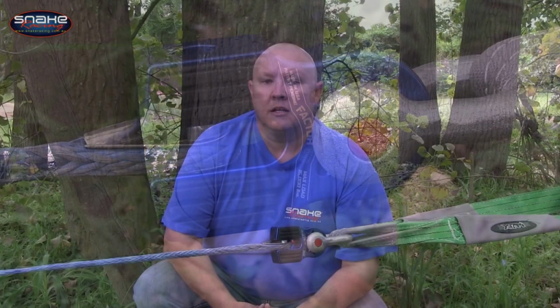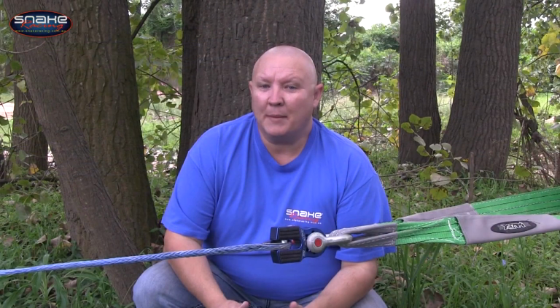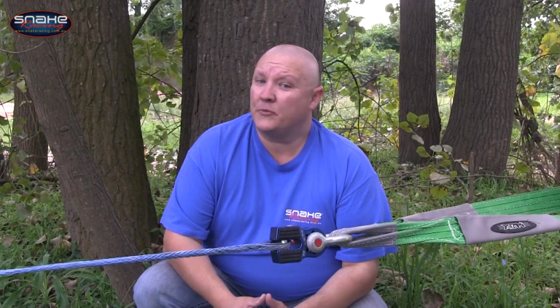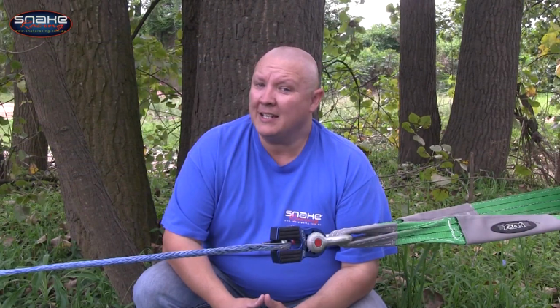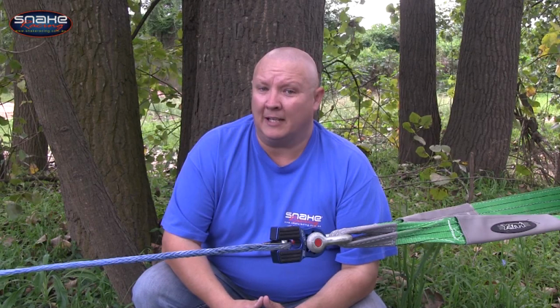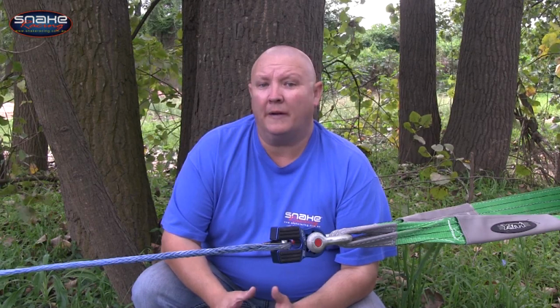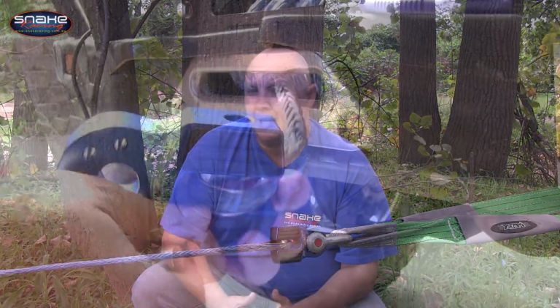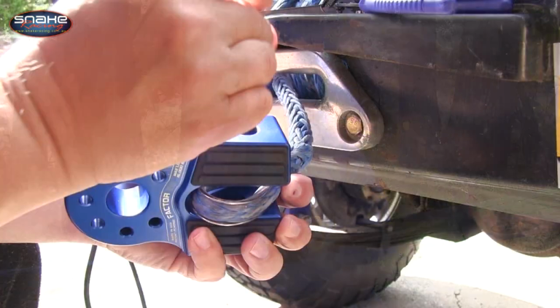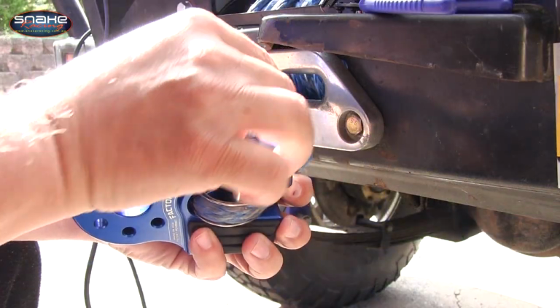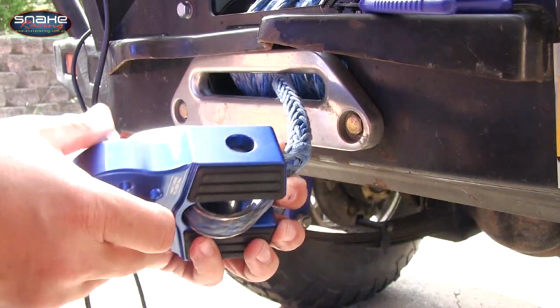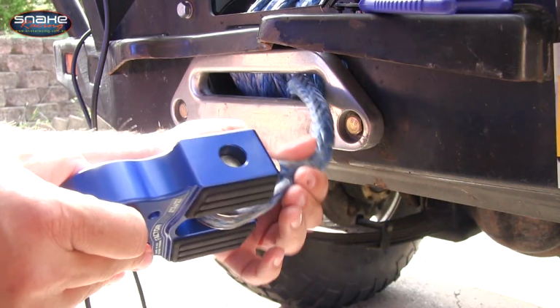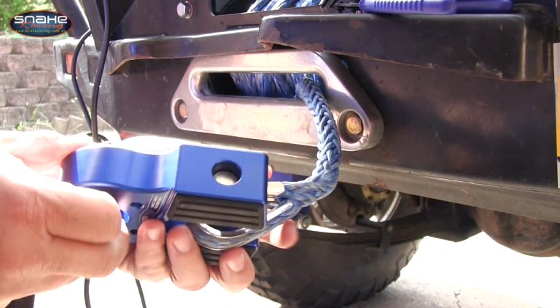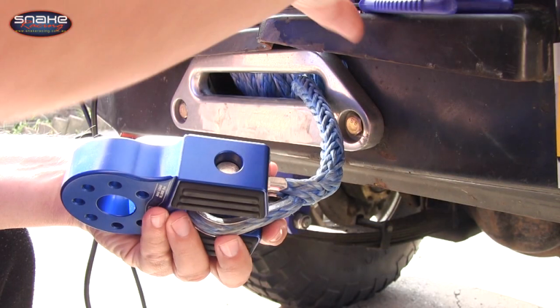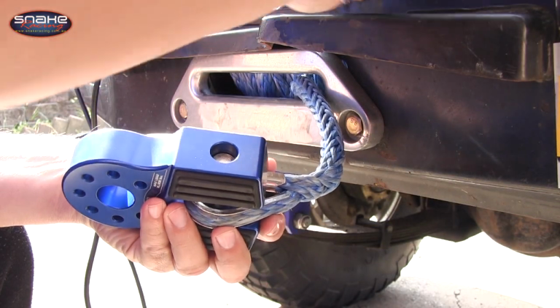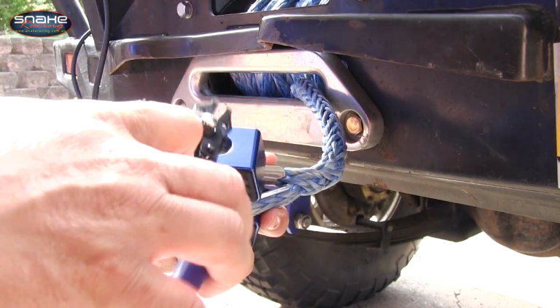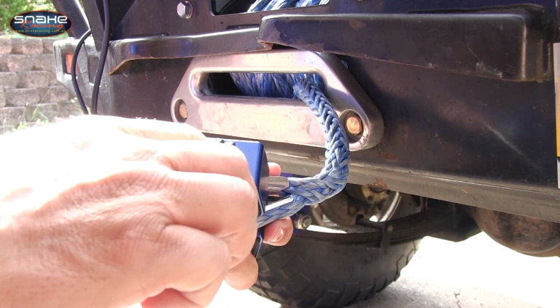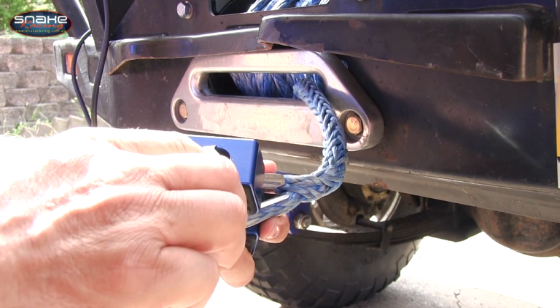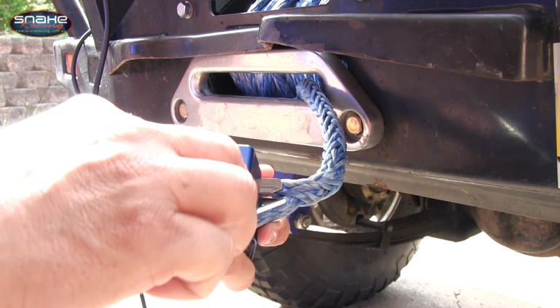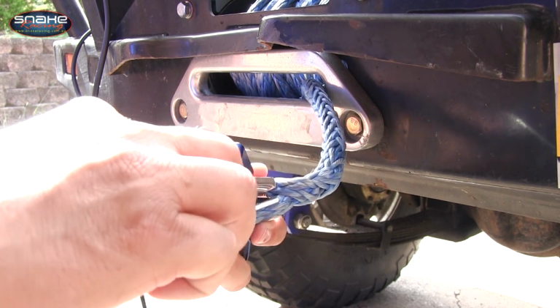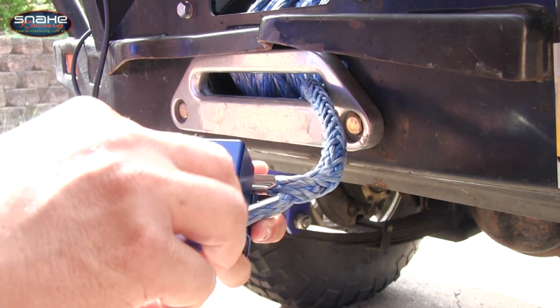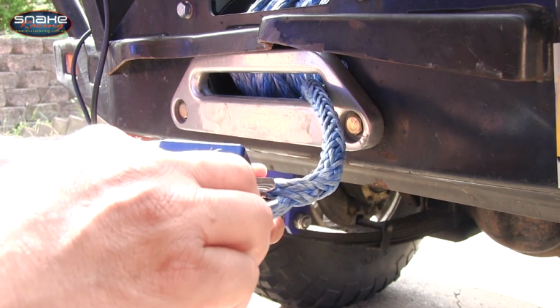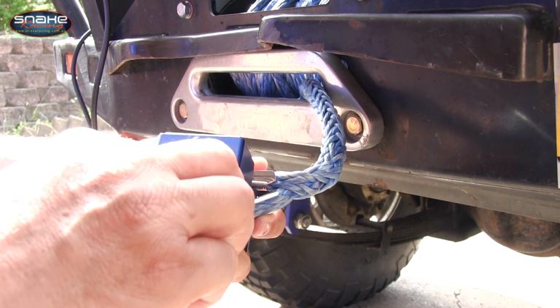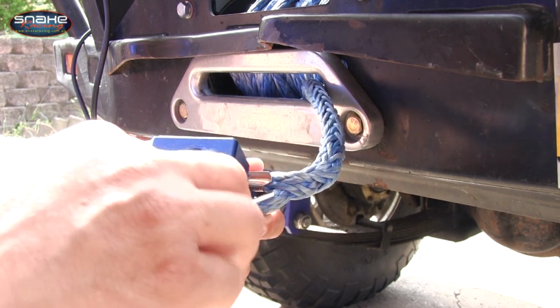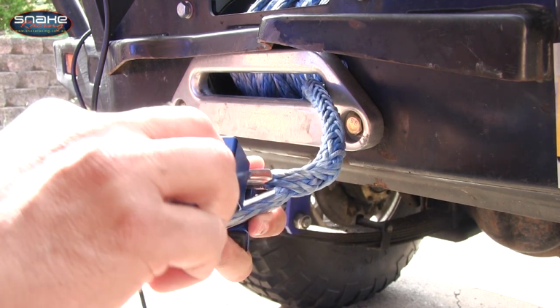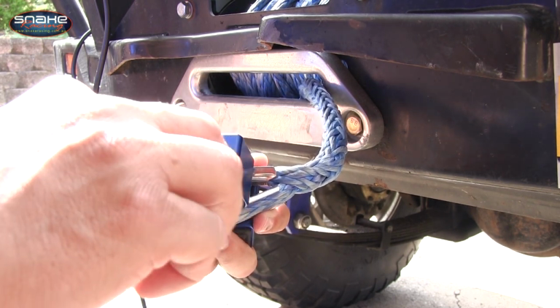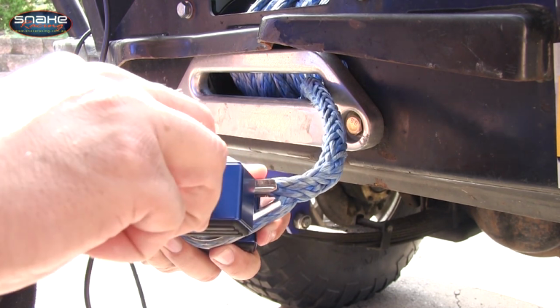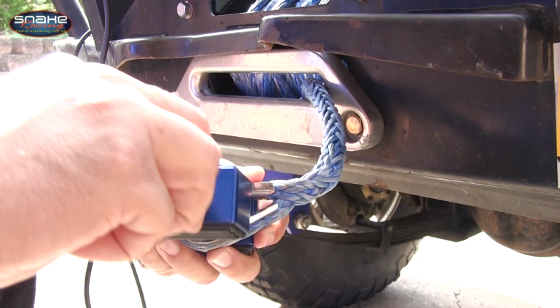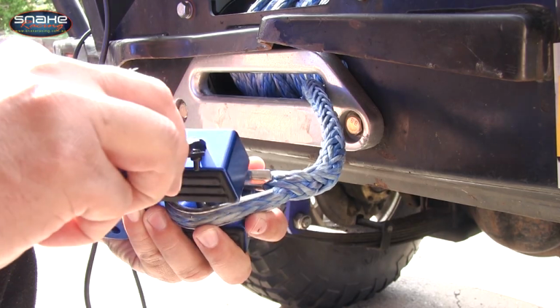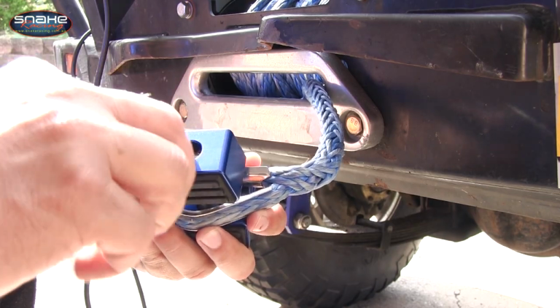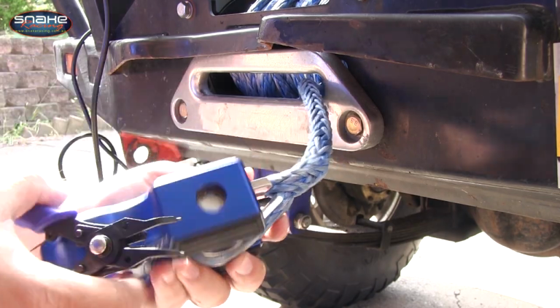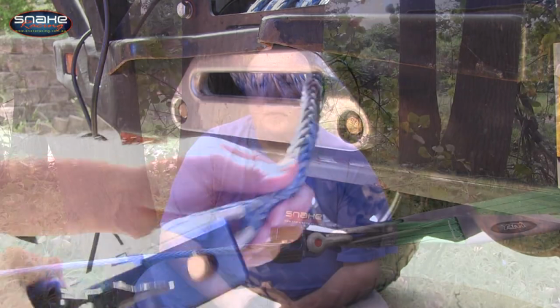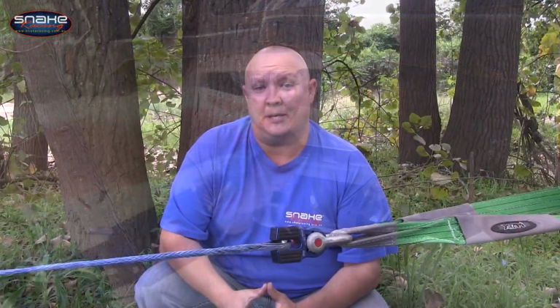The cable is retained in the flat link by a five-eighth of an inch grade five steel double shear pin and internal snap ring, and it's easily installed in minutes. The rubber guards are designed to protect your hawse fairlead and they're kept in place with four barbed tips.